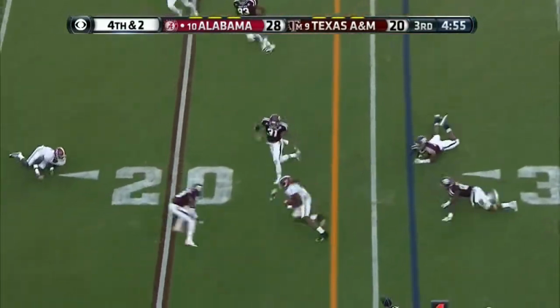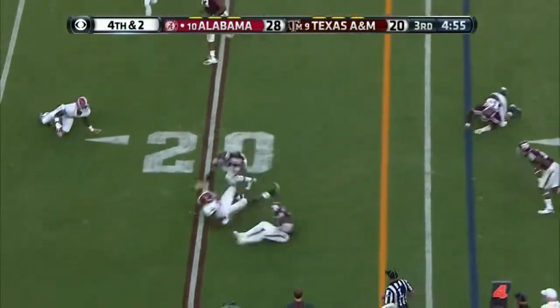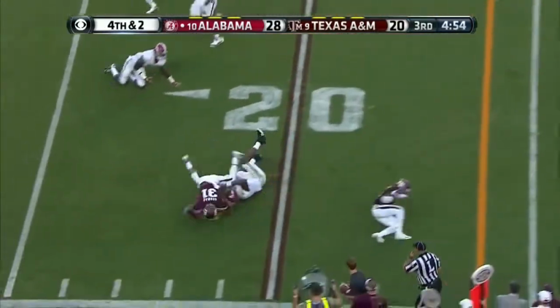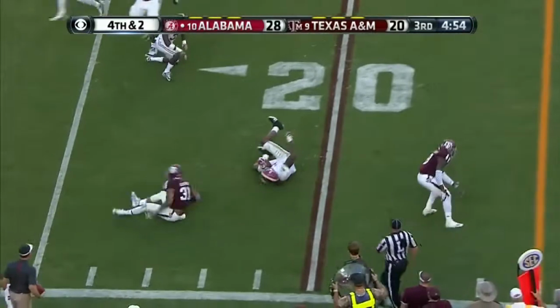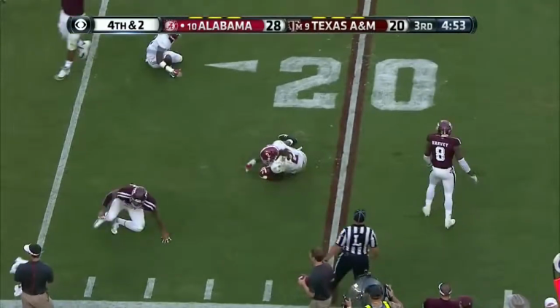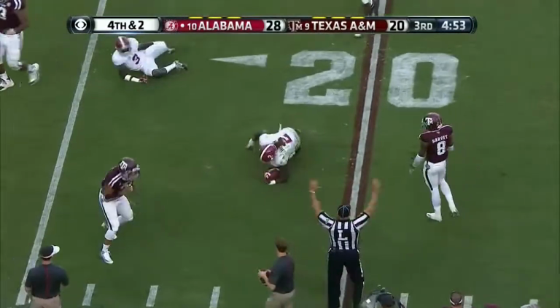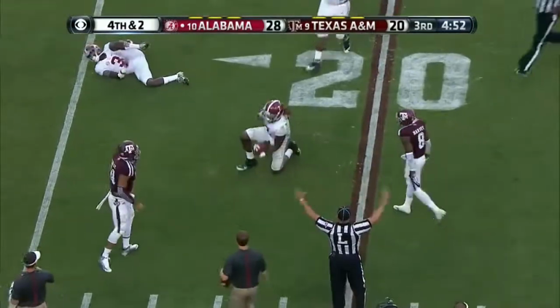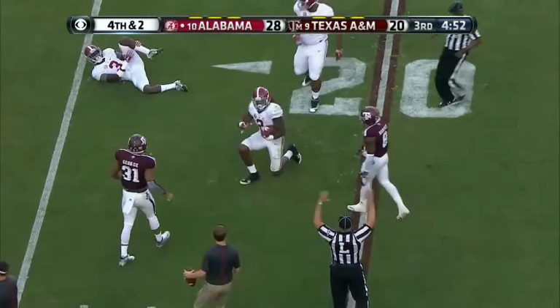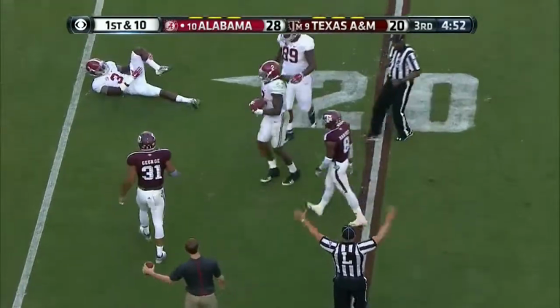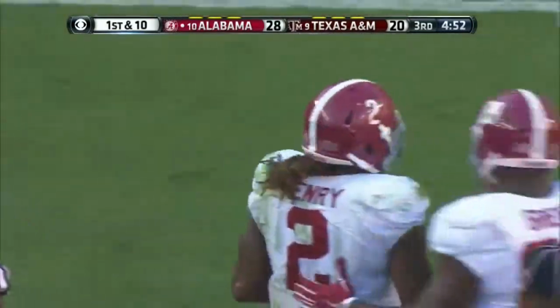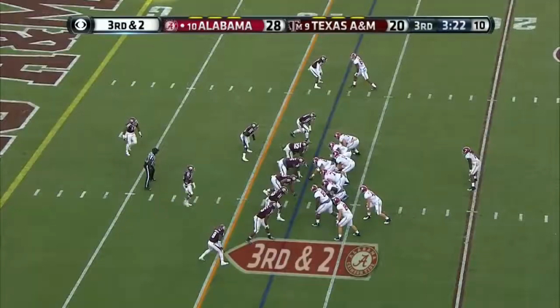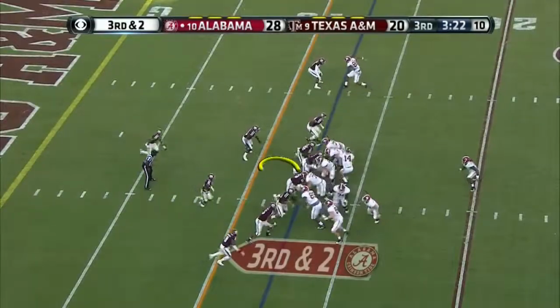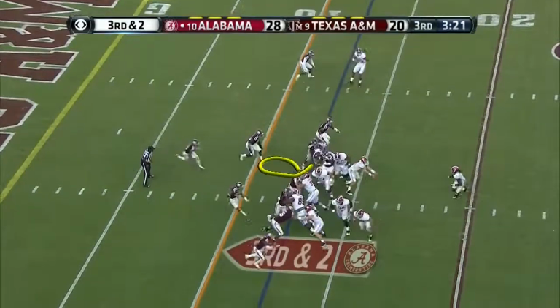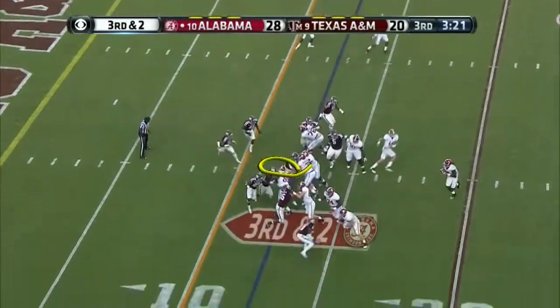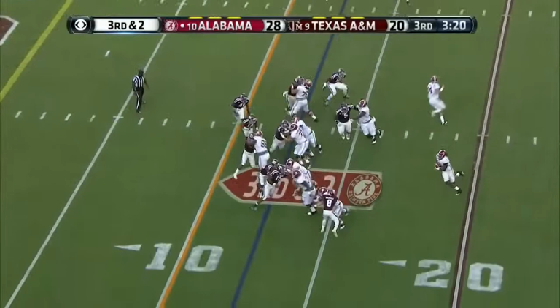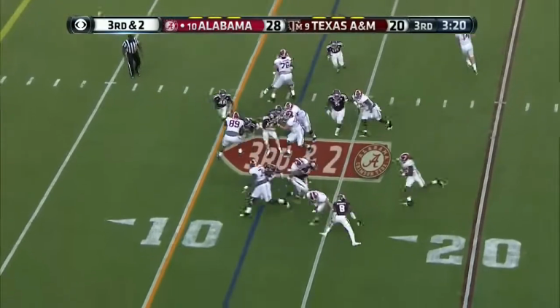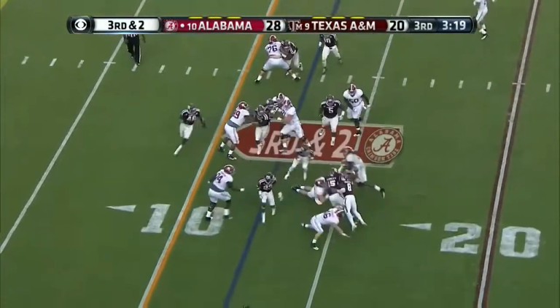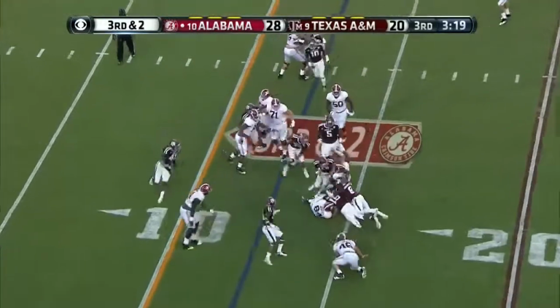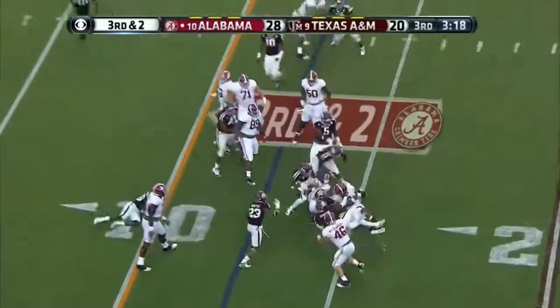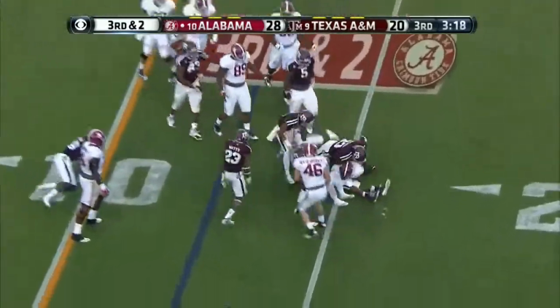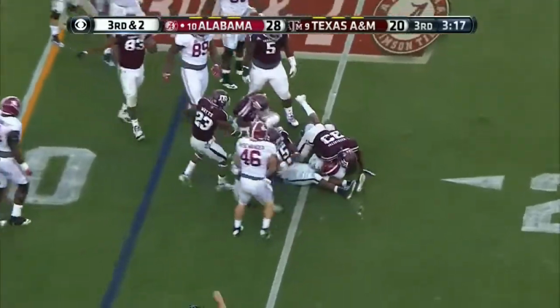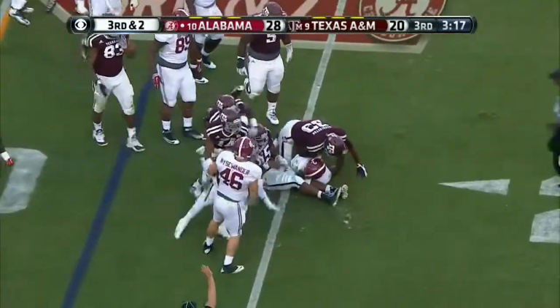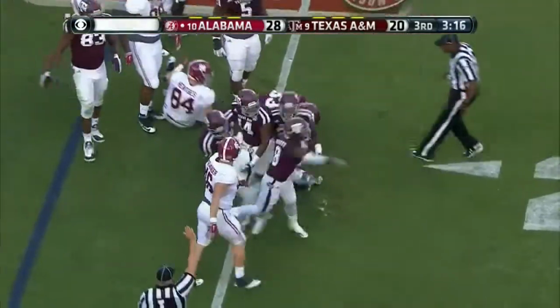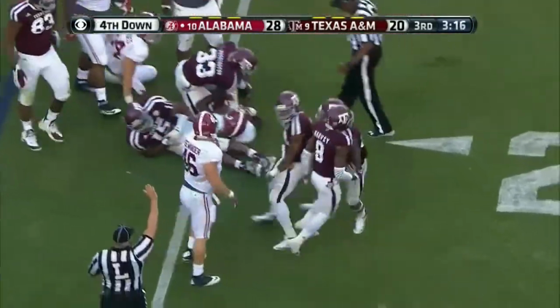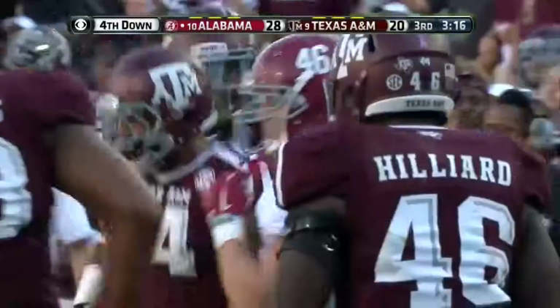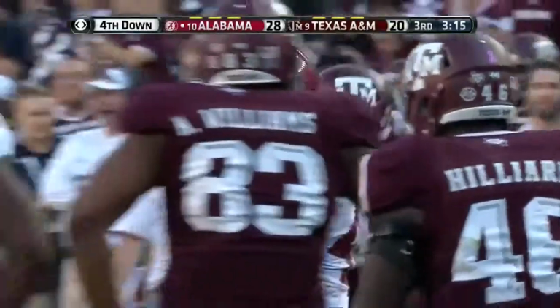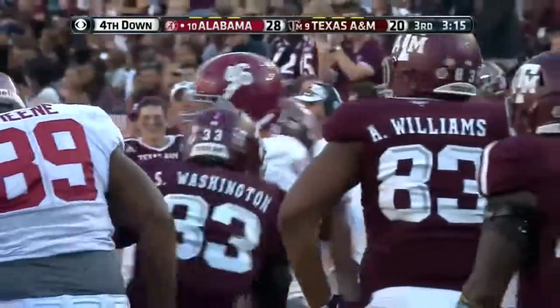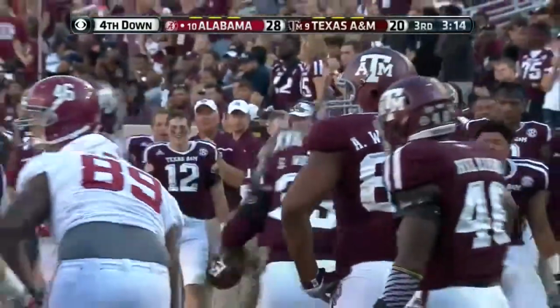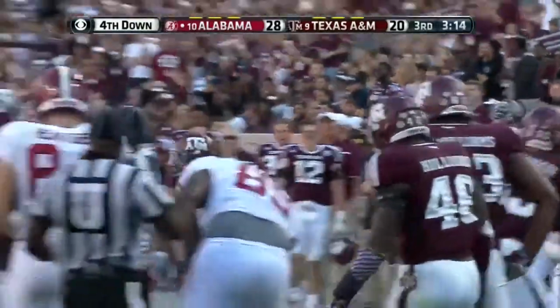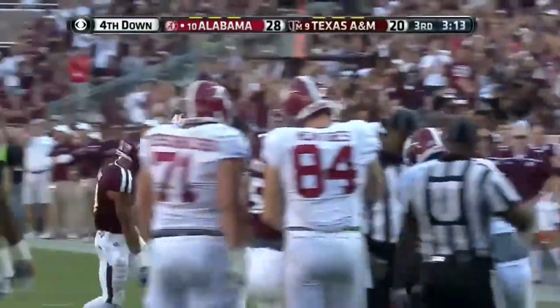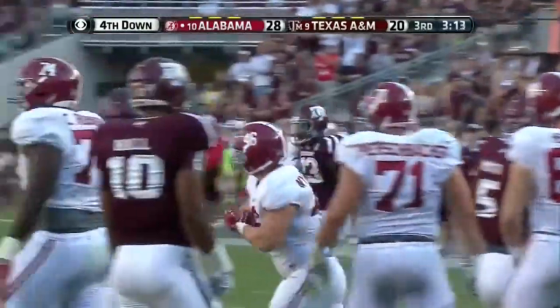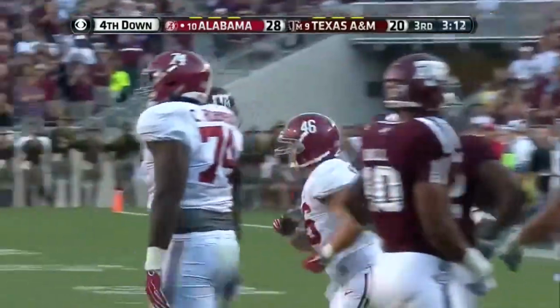Got it again. Derrick Henry — toss Henry. Oh brother! Justin Evans hit him hard.